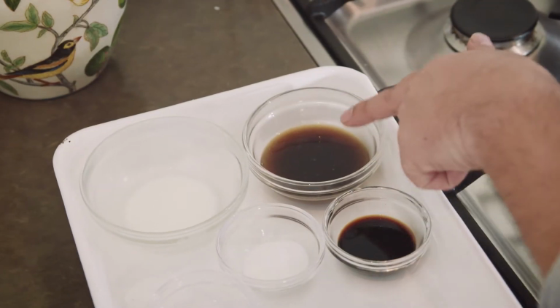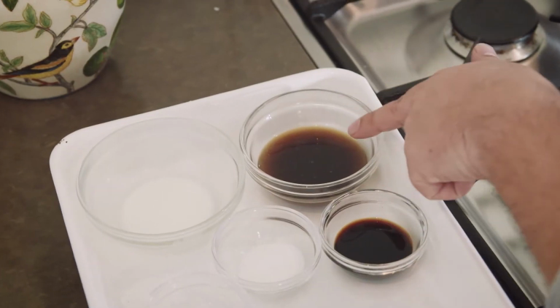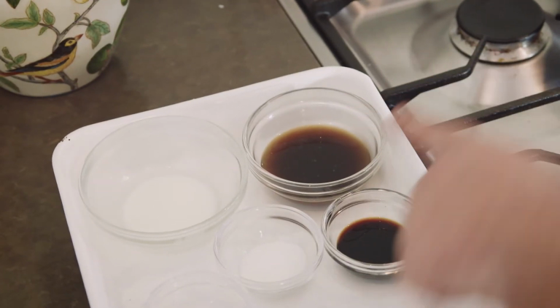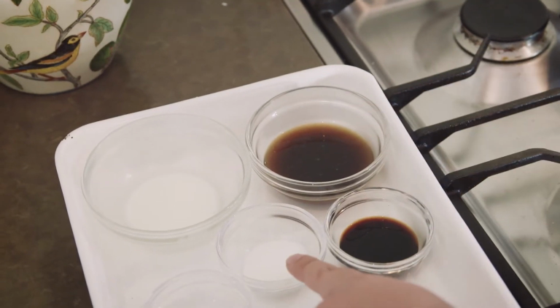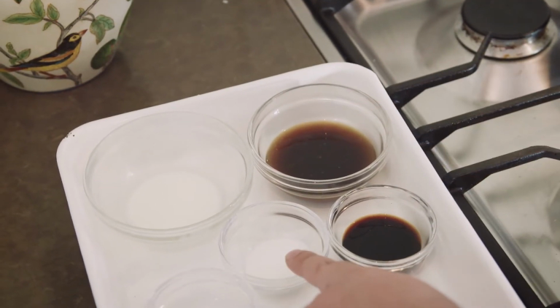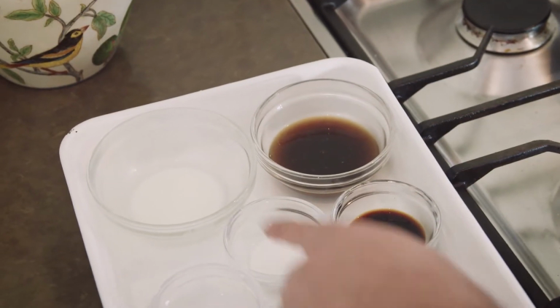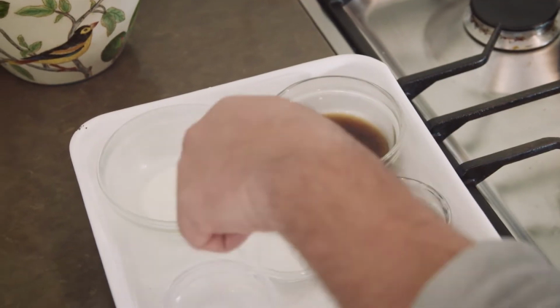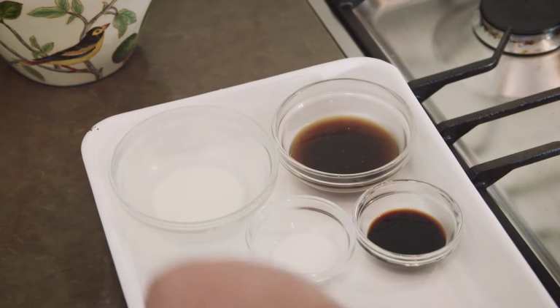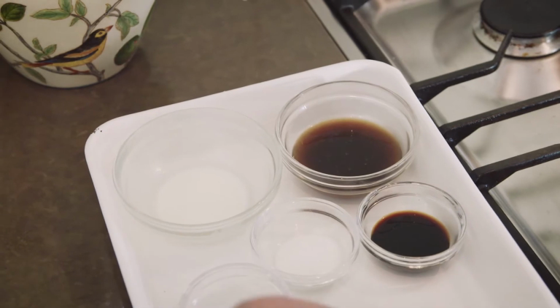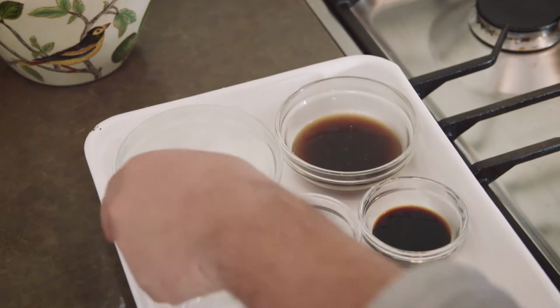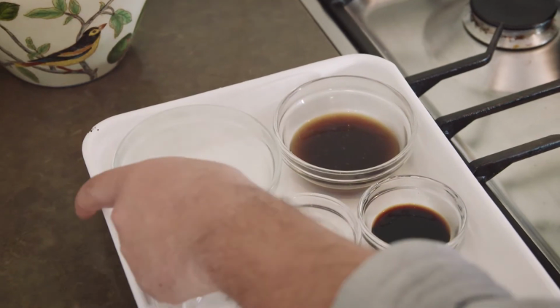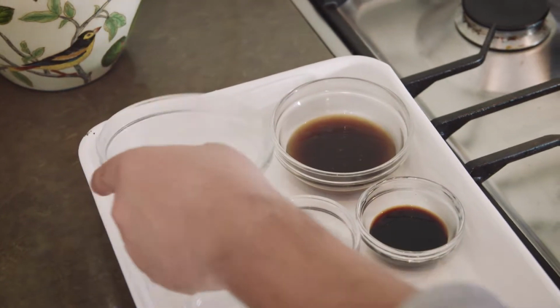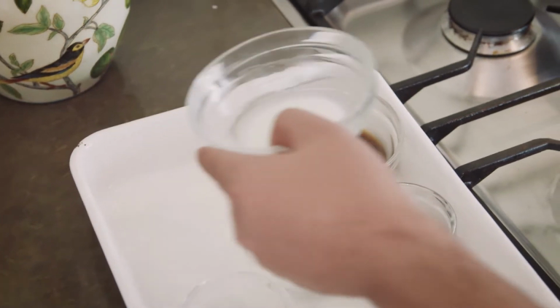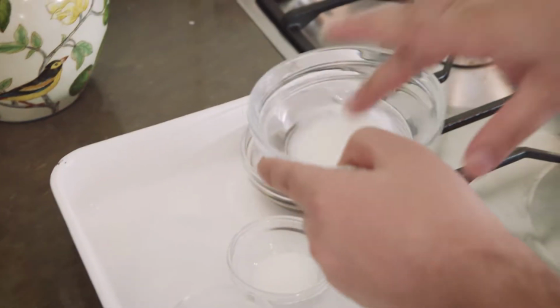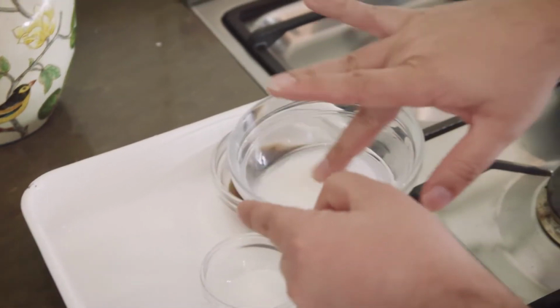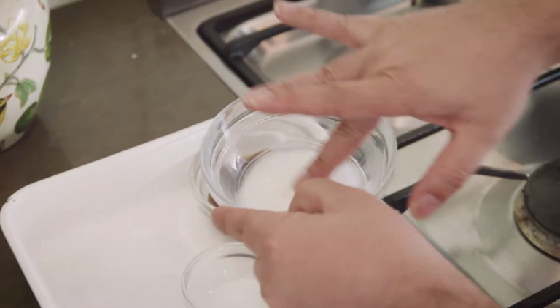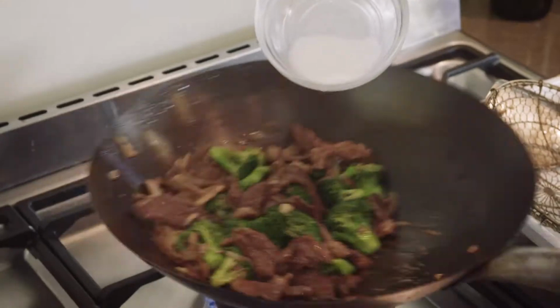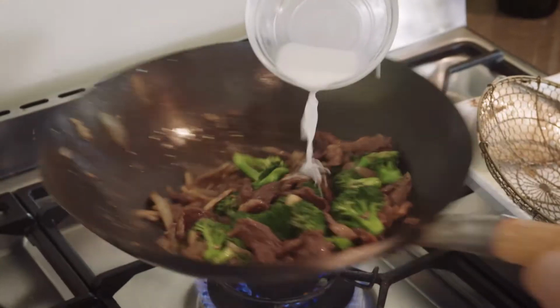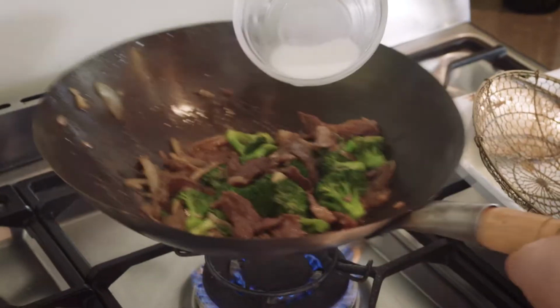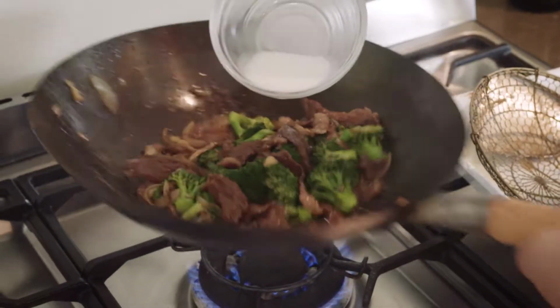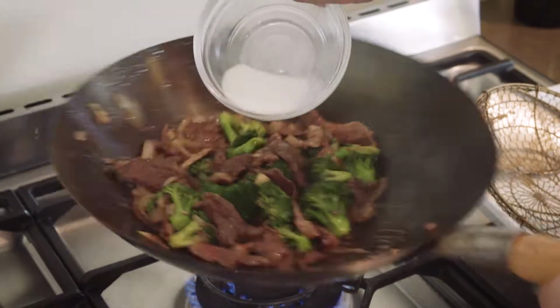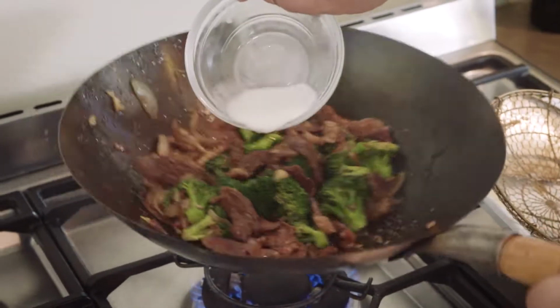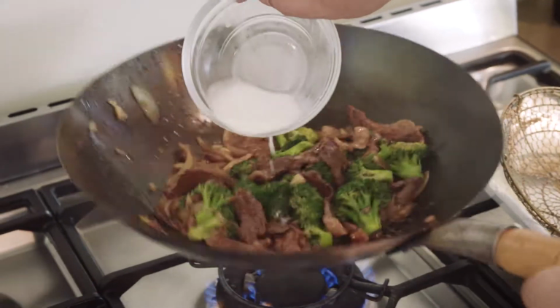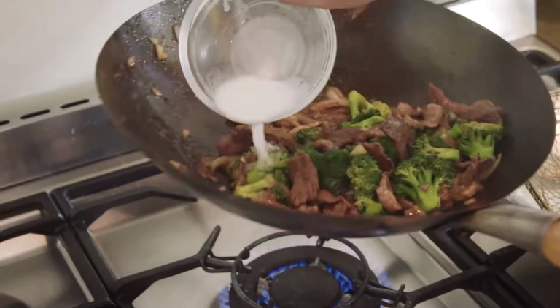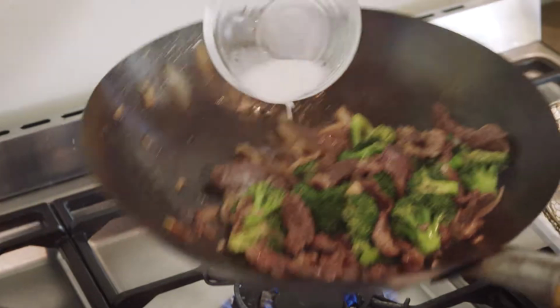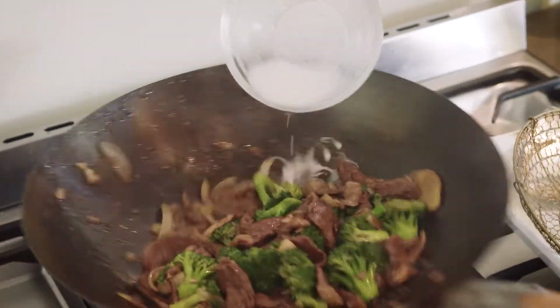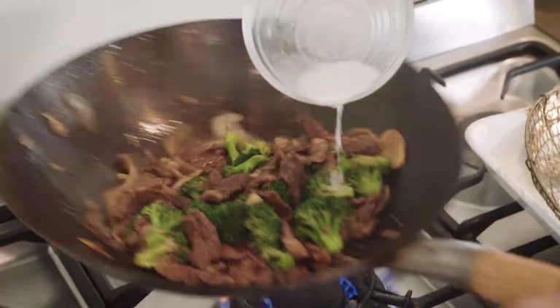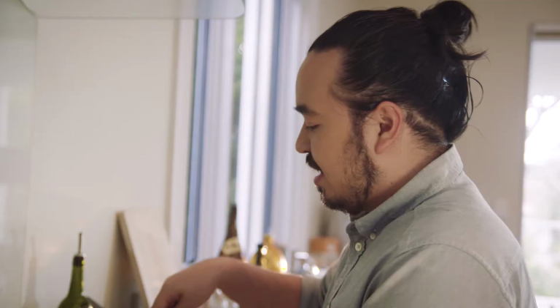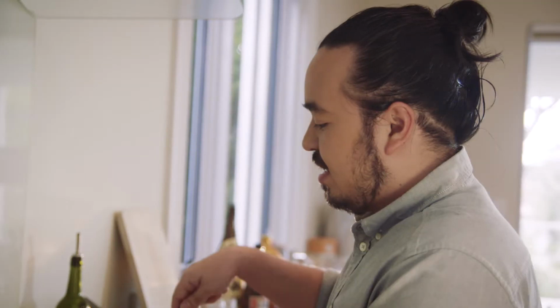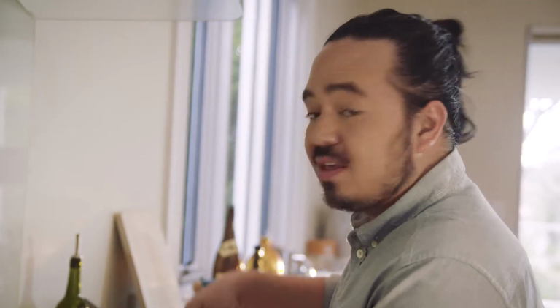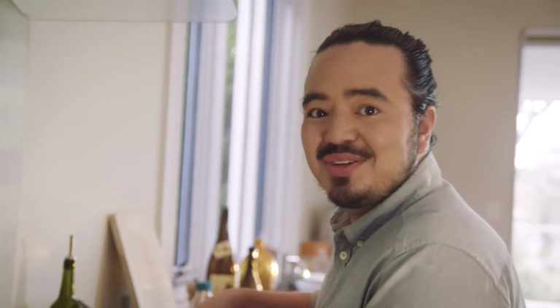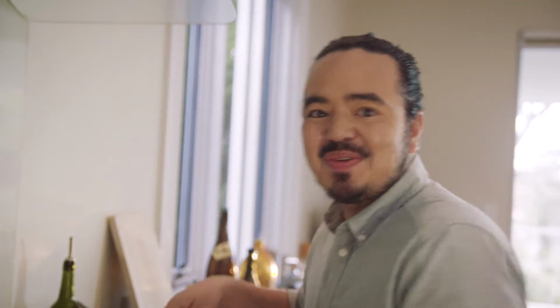Soy sauce, oyster sauce, a bit of sugar, water — and this part is really important: corn flour and water, which thickens everything up. Good to go, and they're in.